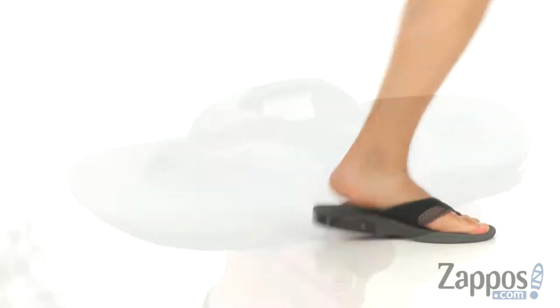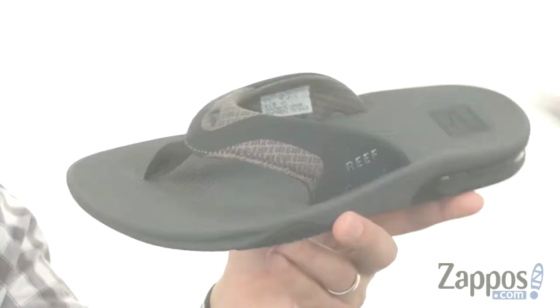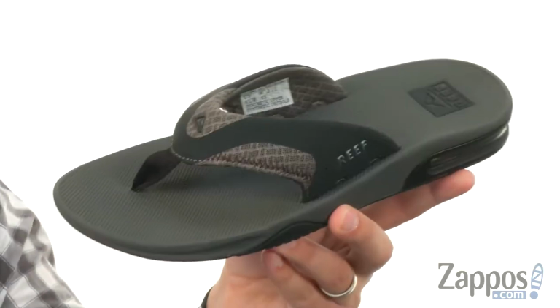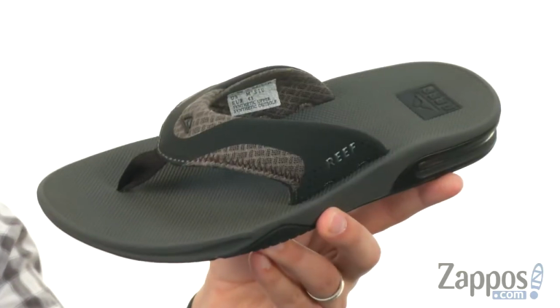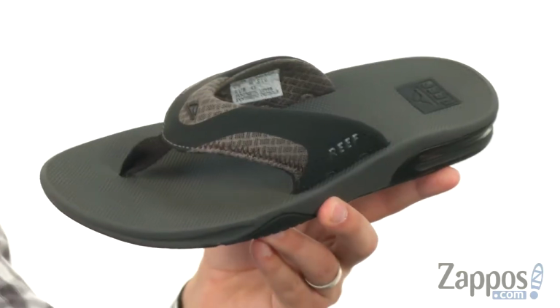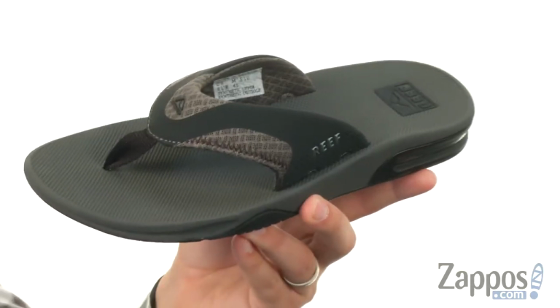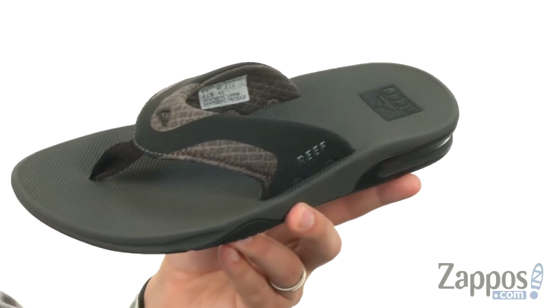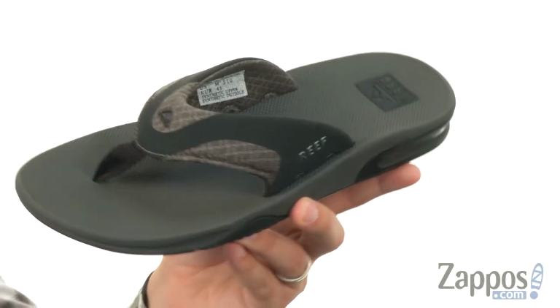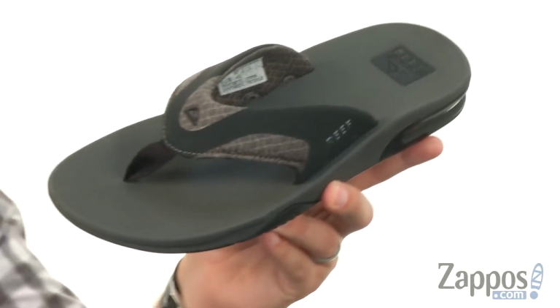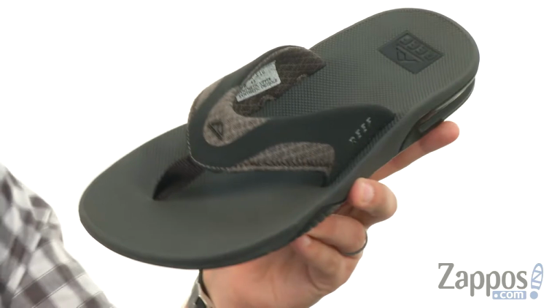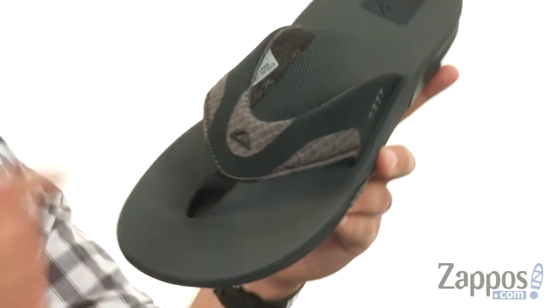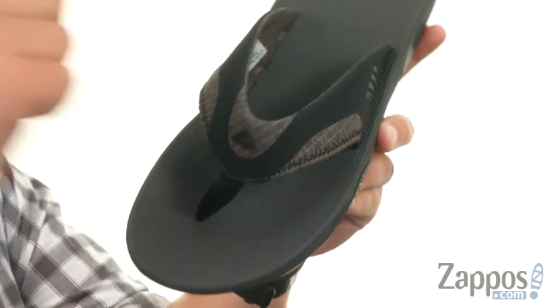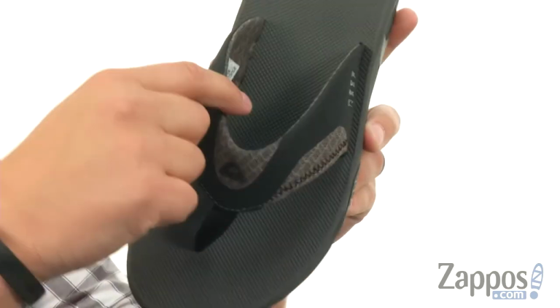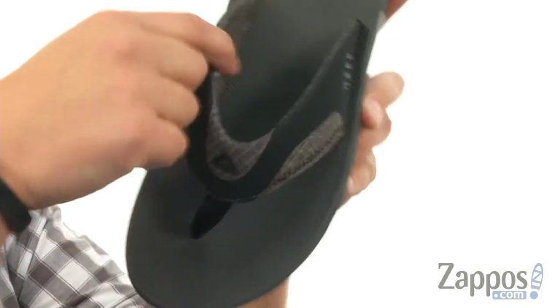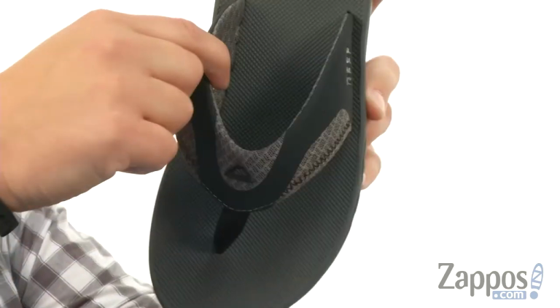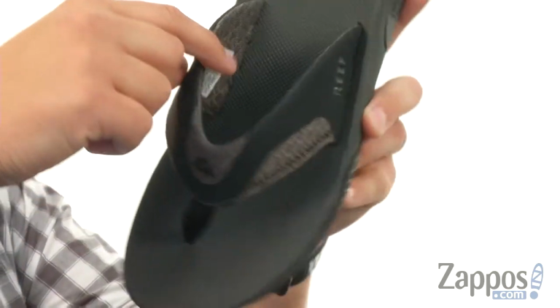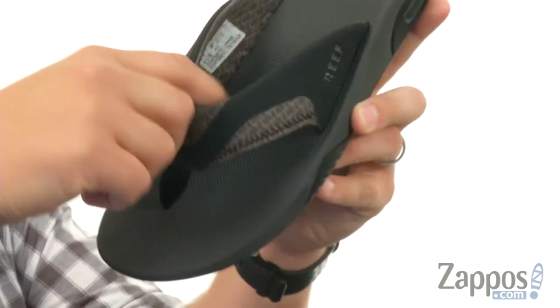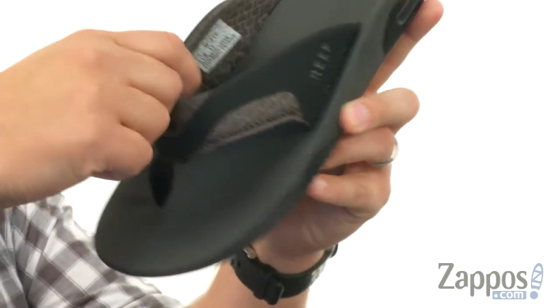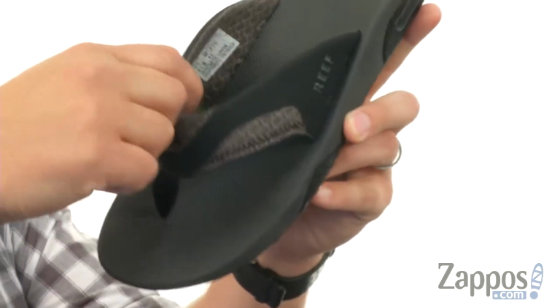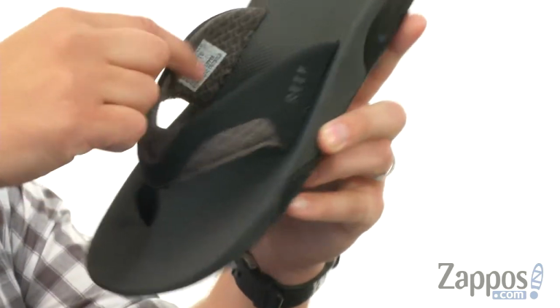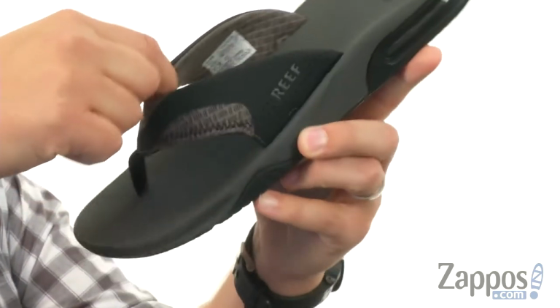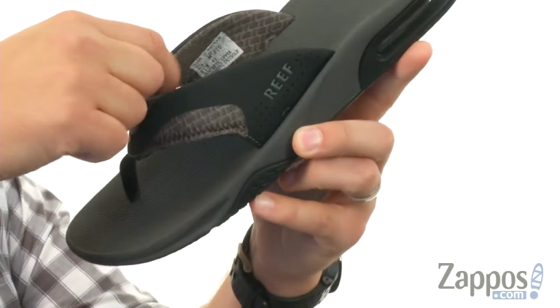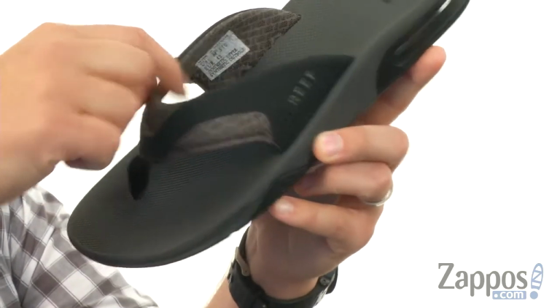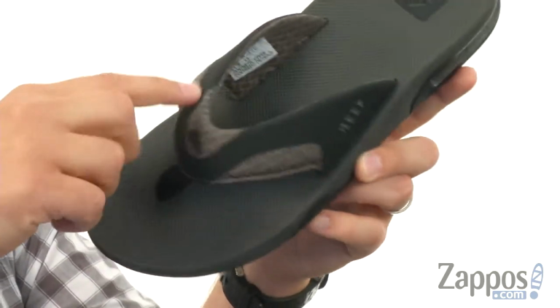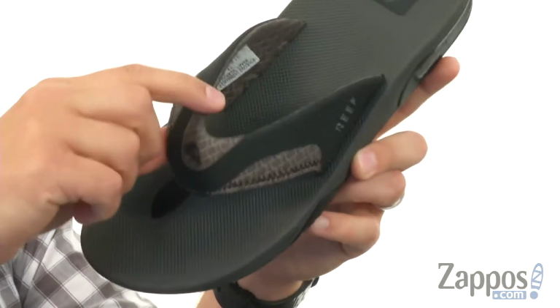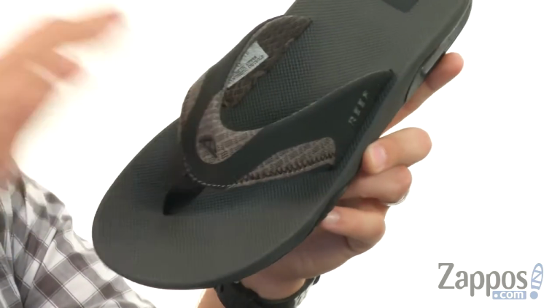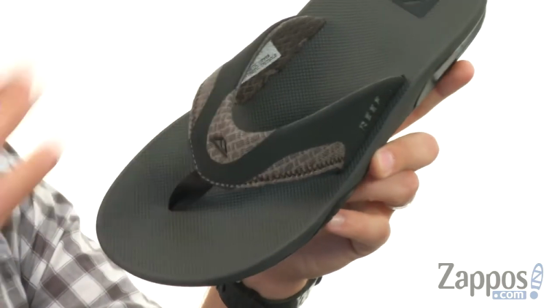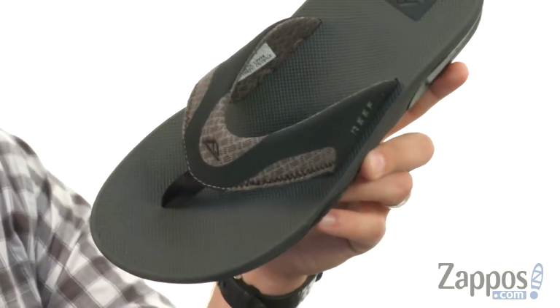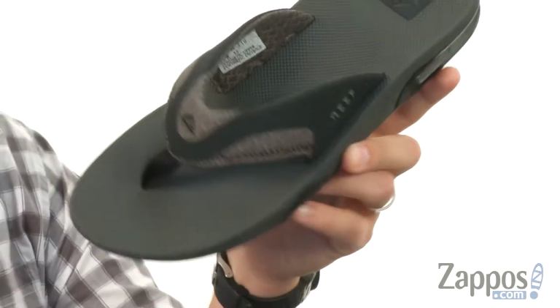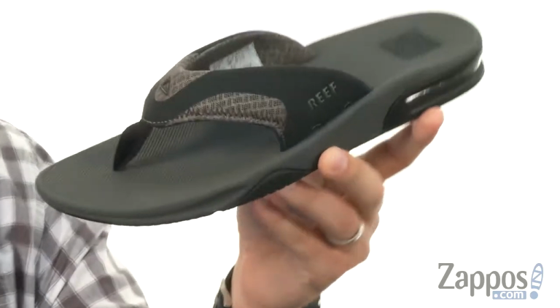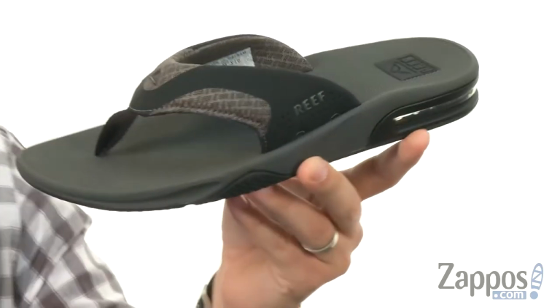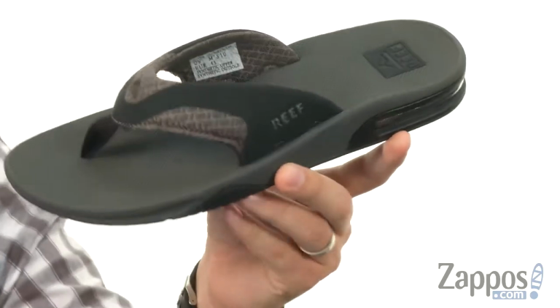These have a synthetic nubuck and mesh upper. The strap is really sturdy, but that mesh on top is gonna keep the top of your foot feeling nice and comfortable.